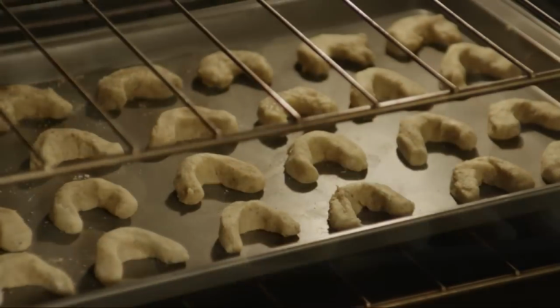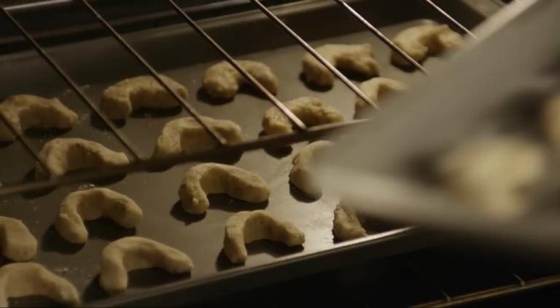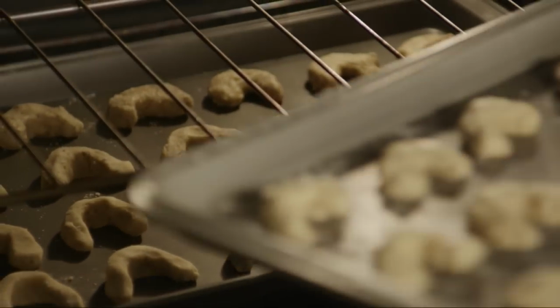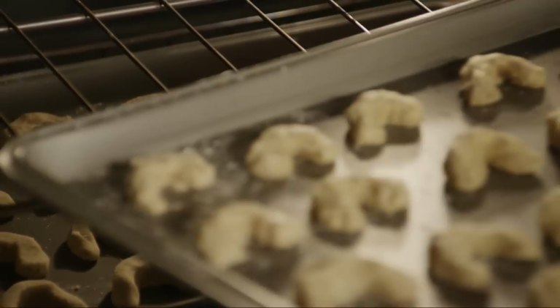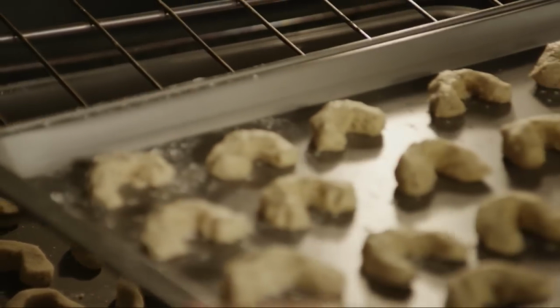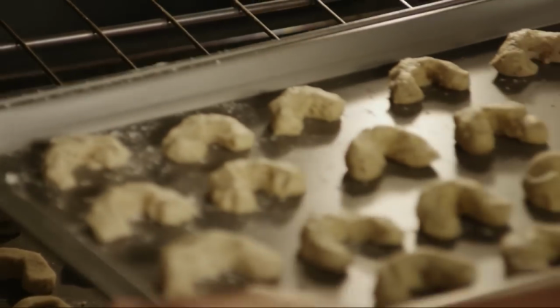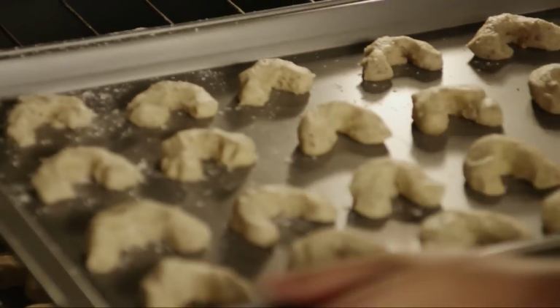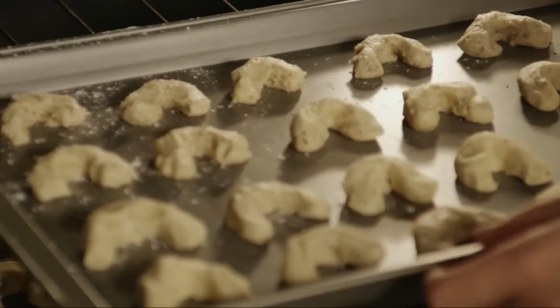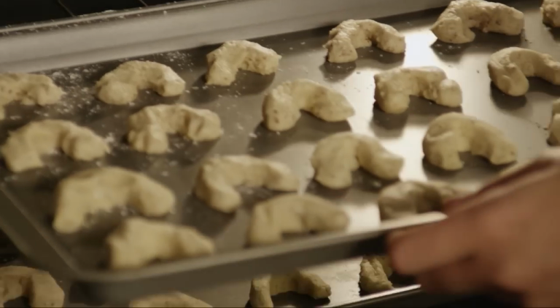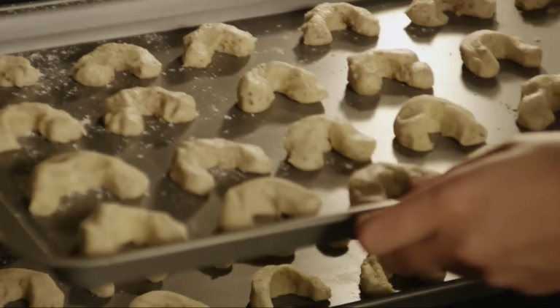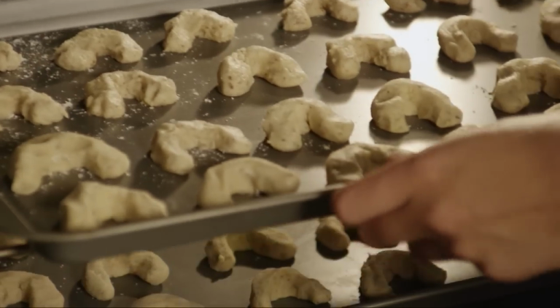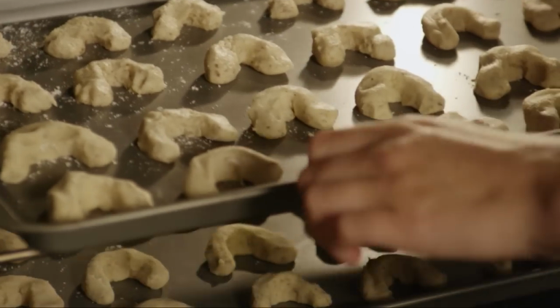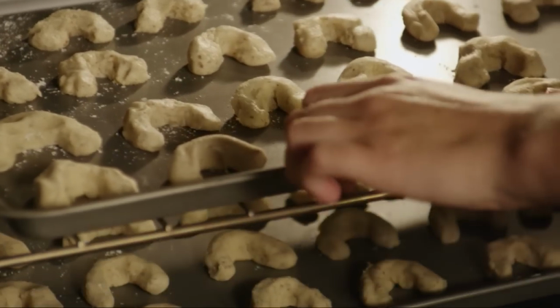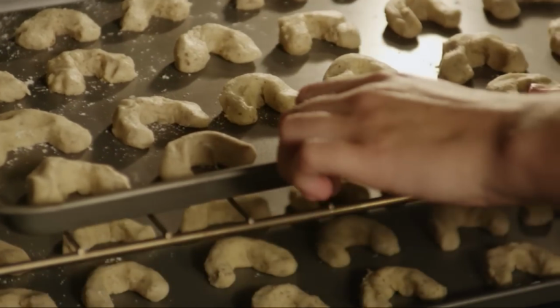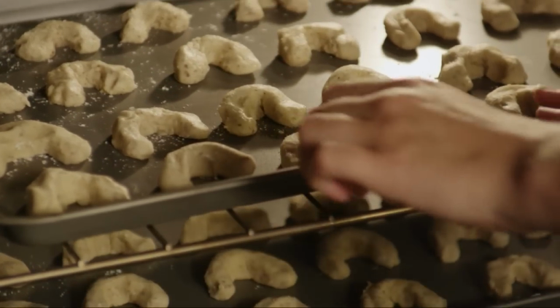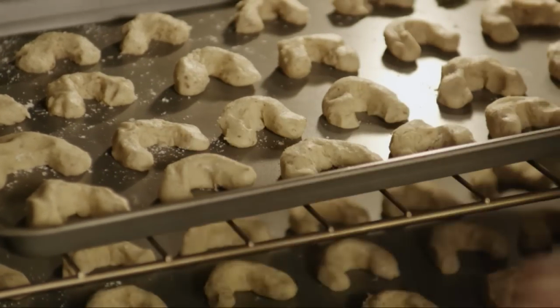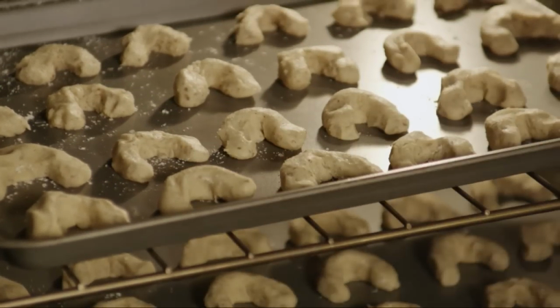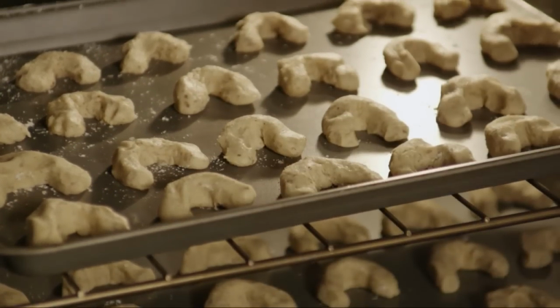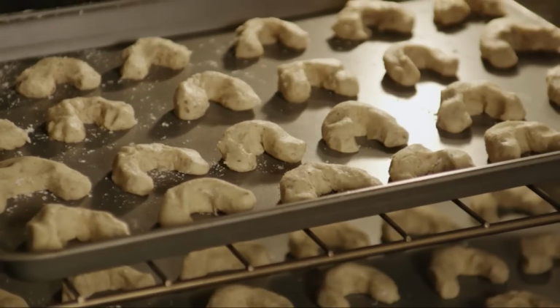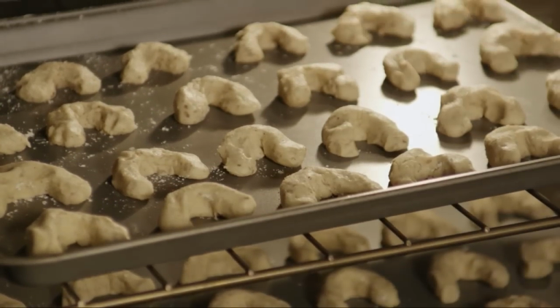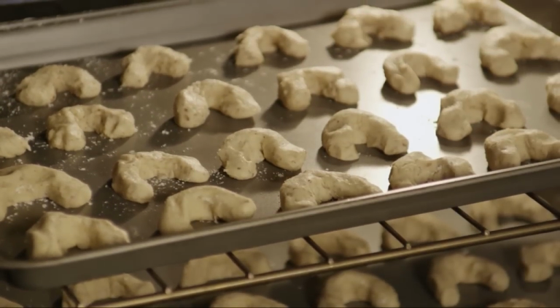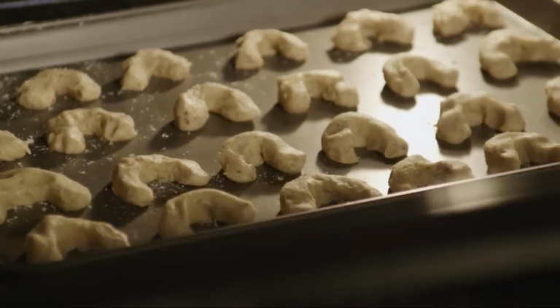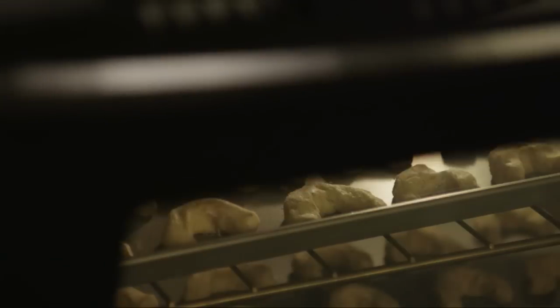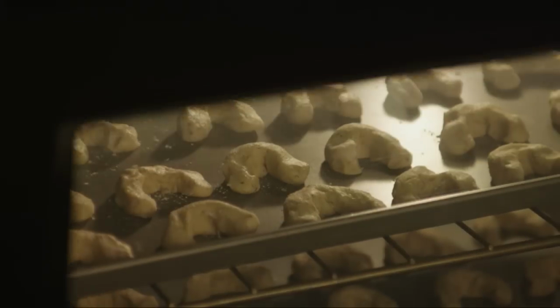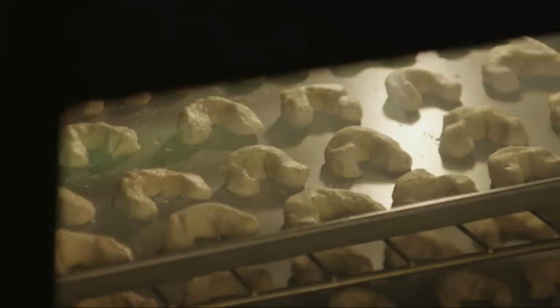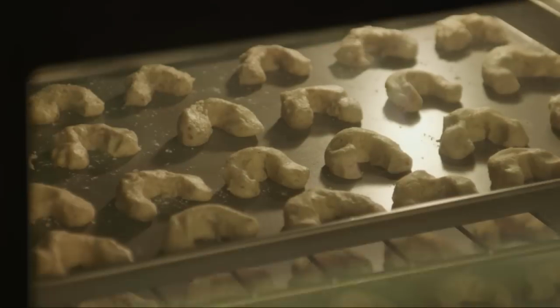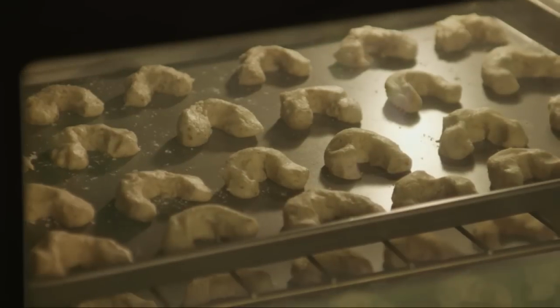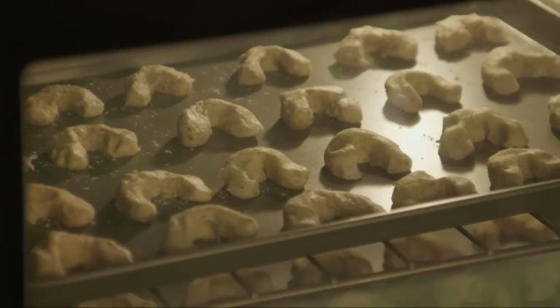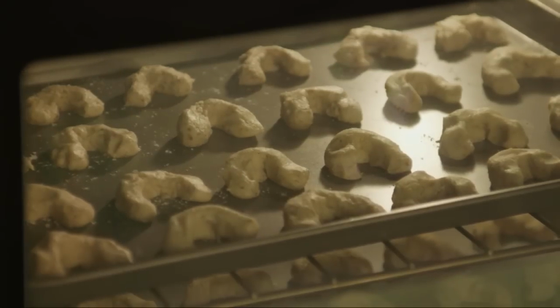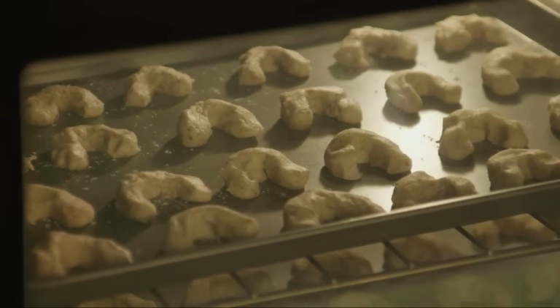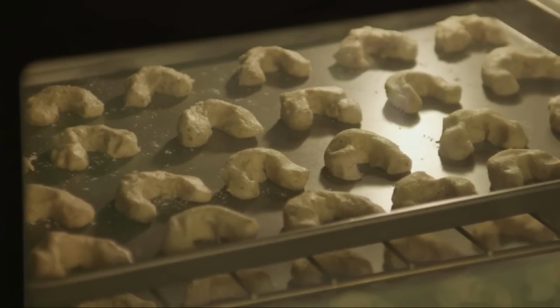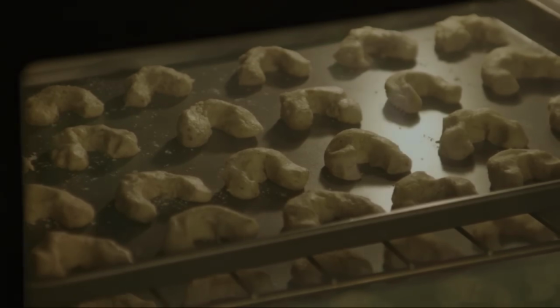Bake the cookies in the preheated oven for 15 to 20 minutes. Rotate the sheets halfway through to ensure that they bake evenly. Be careful not to brown them.